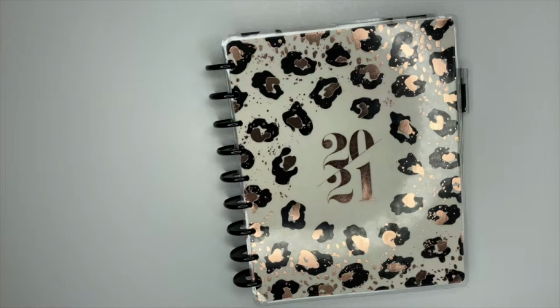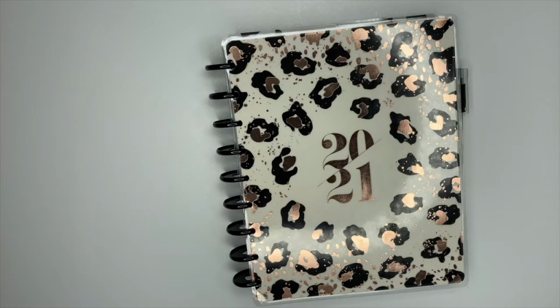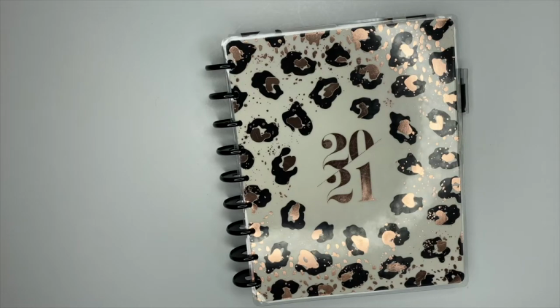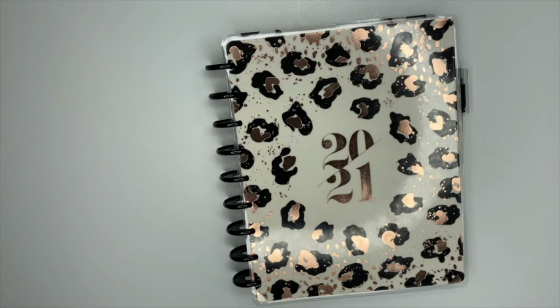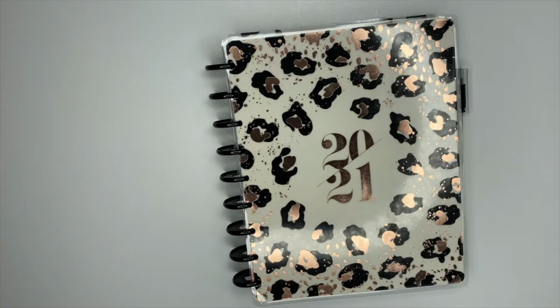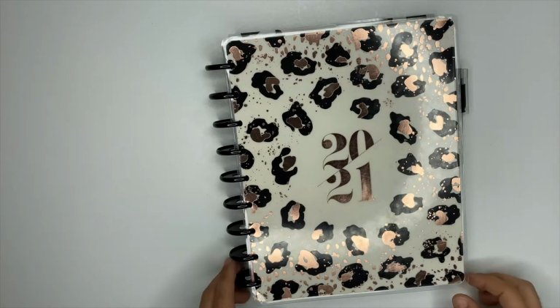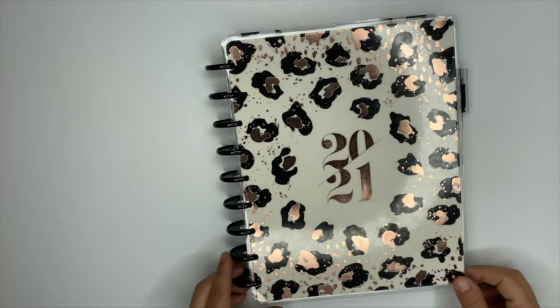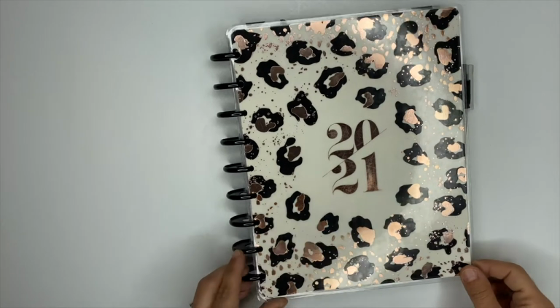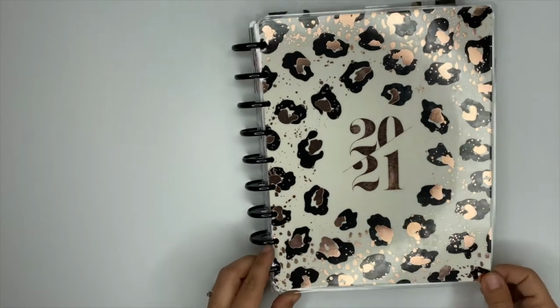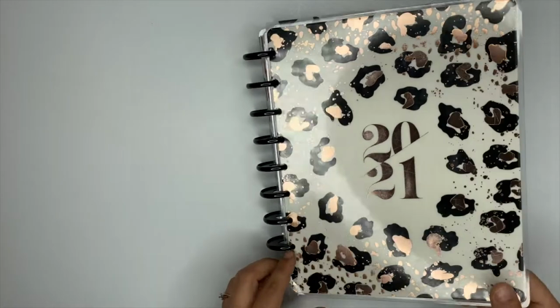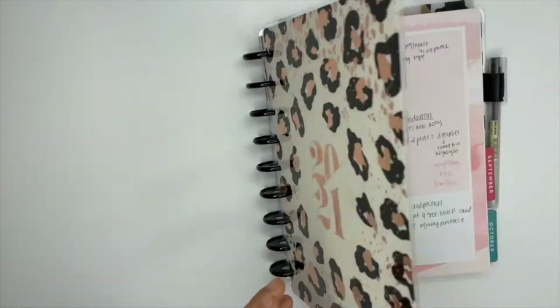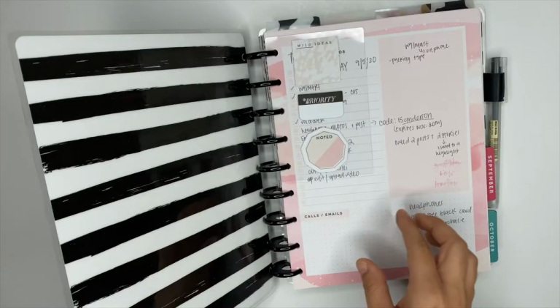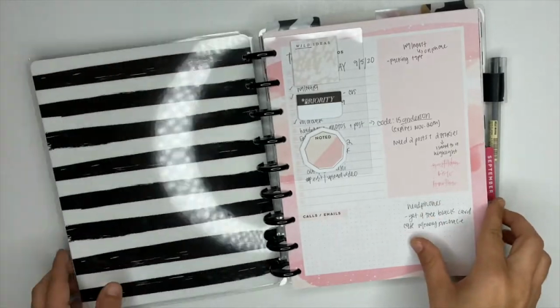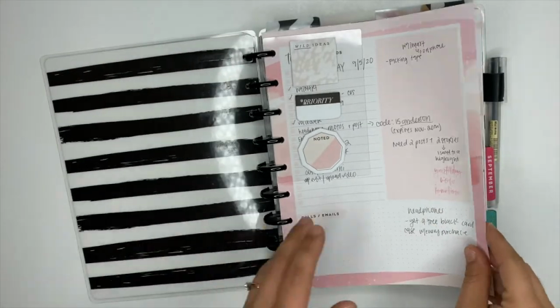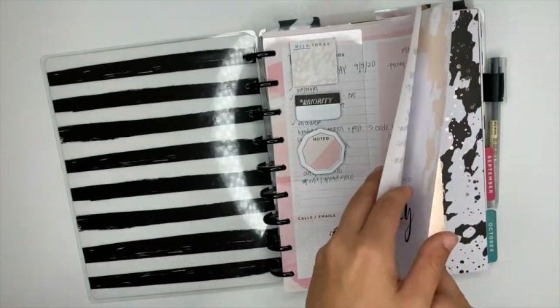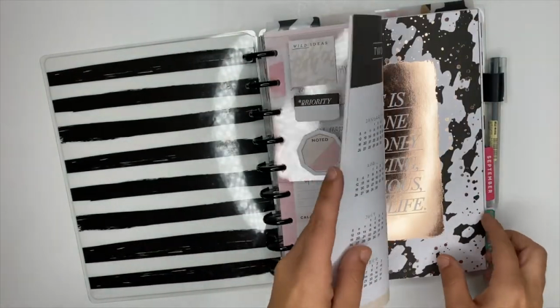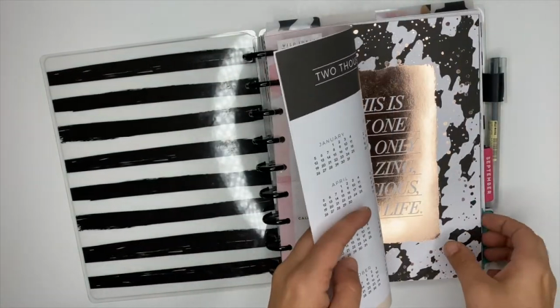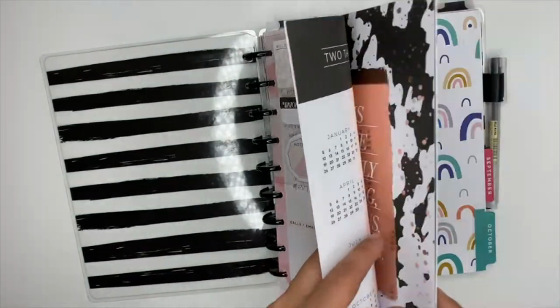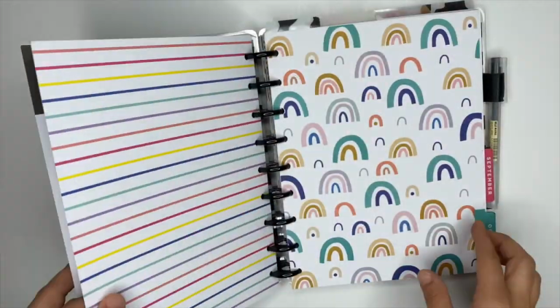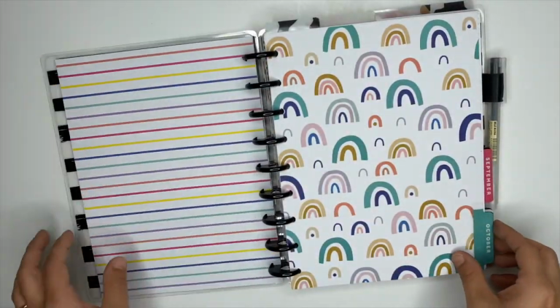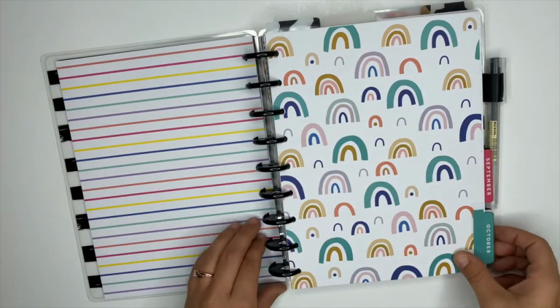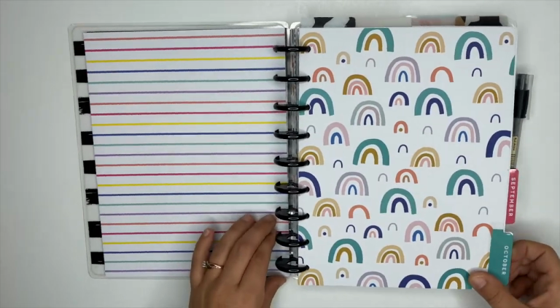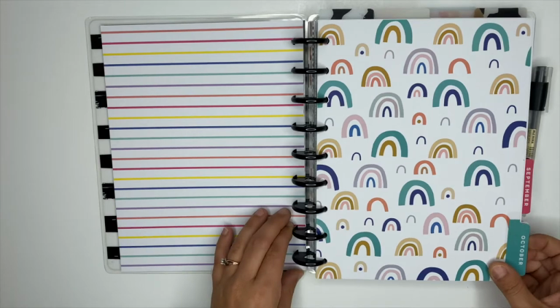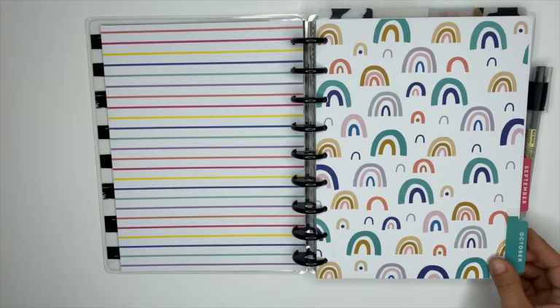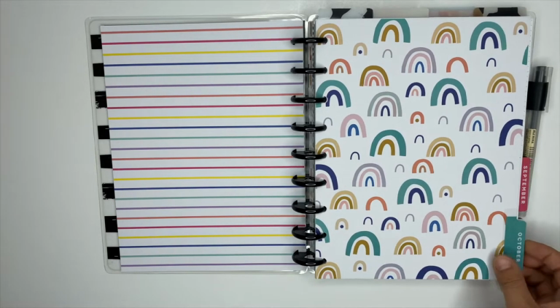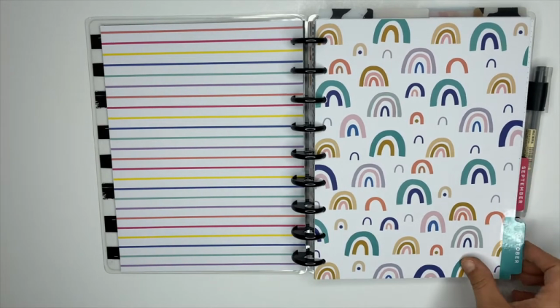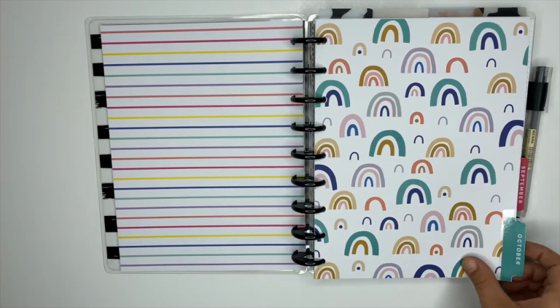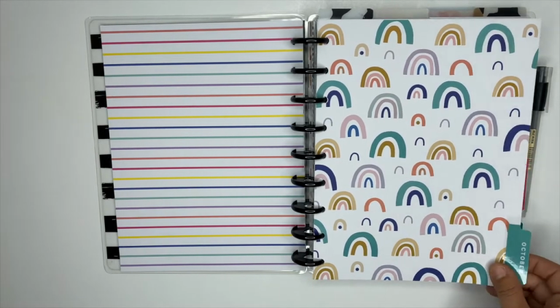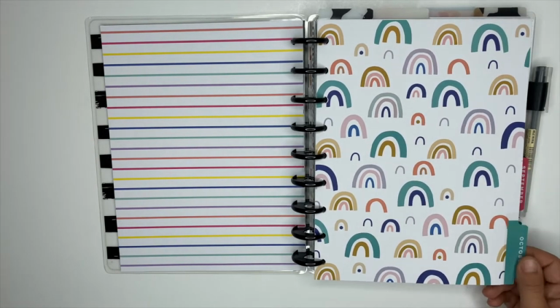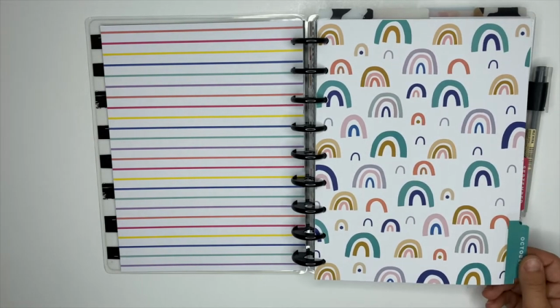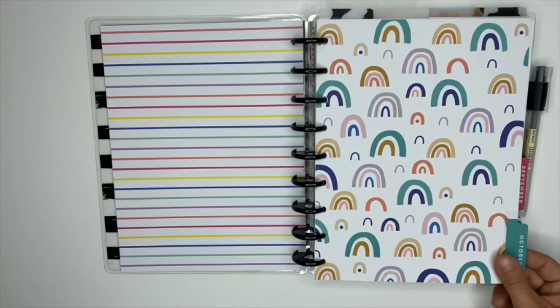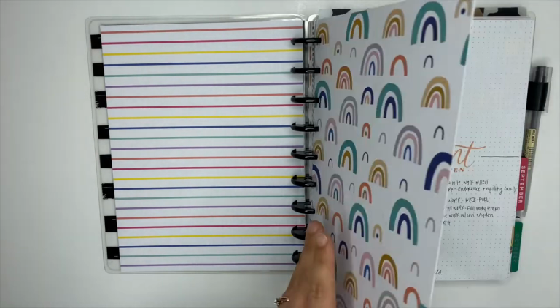Hey guys, it's Ashley. Today we're going to be talking about my daily morning planning routine, and I'm going to walk you guys through all the things that I do to plan for my day. All of my planner supplies come from the Happy Planner, and I will link their website down below in the description box.